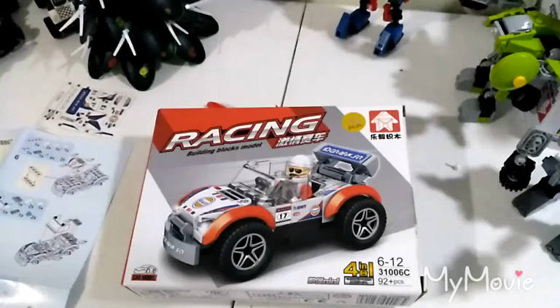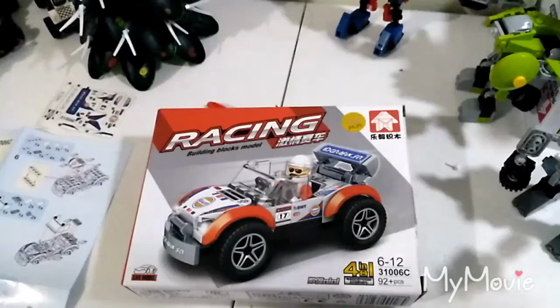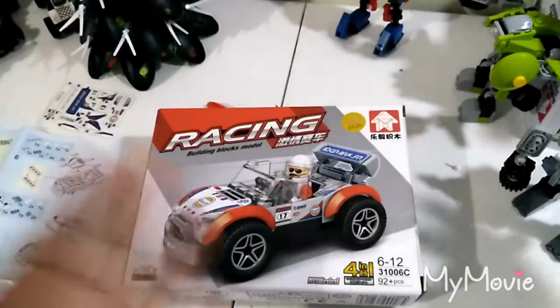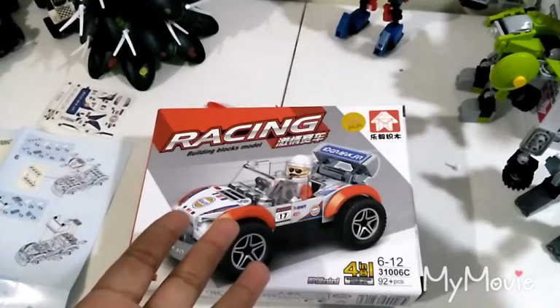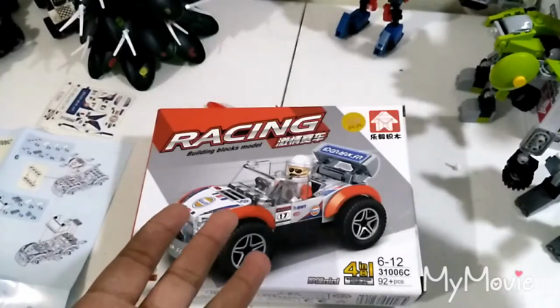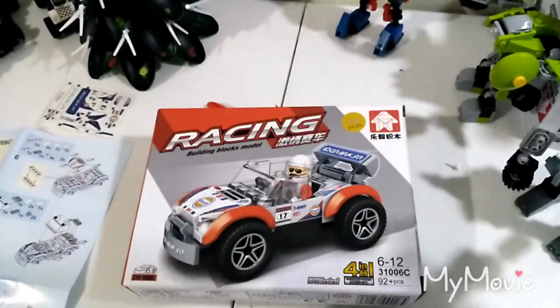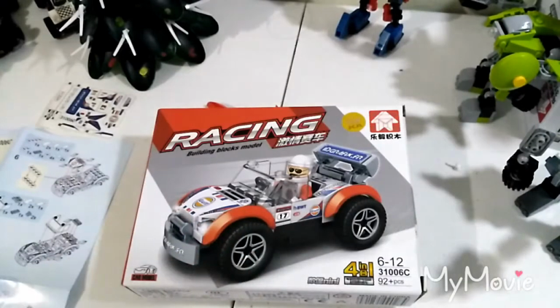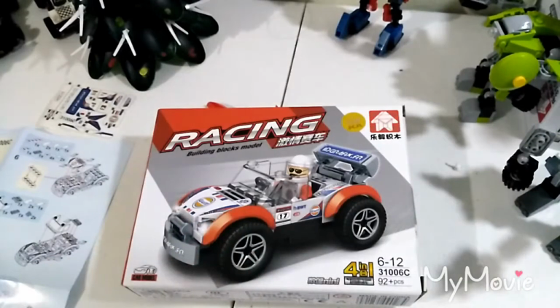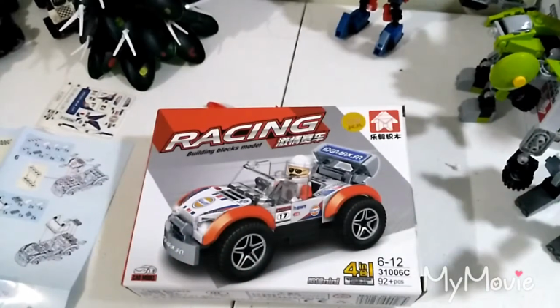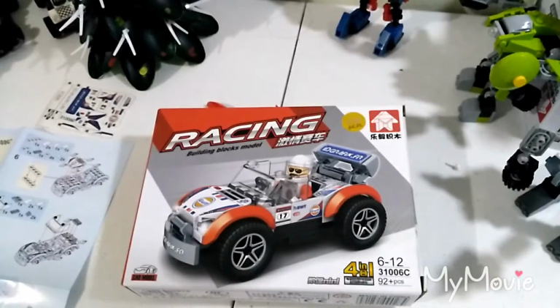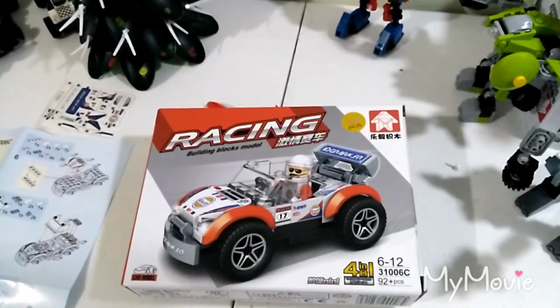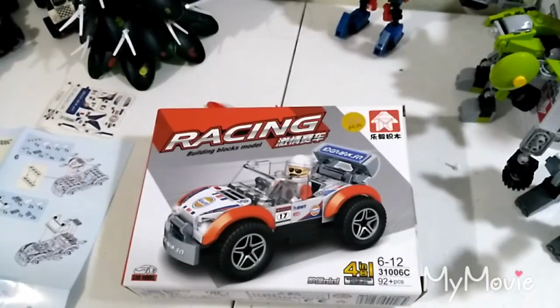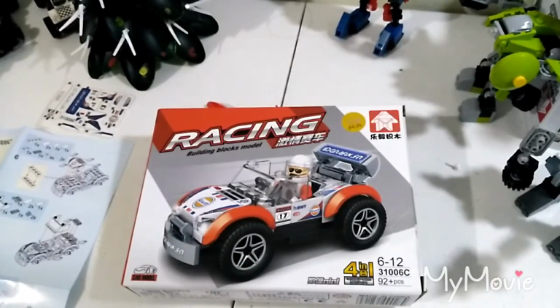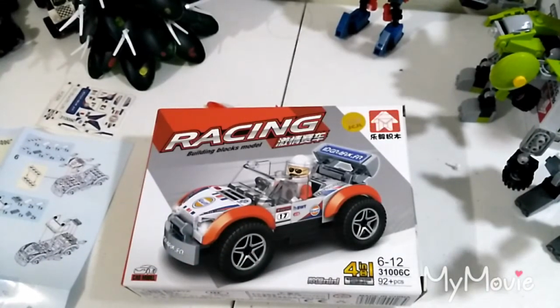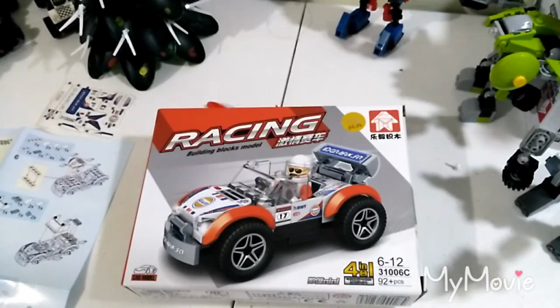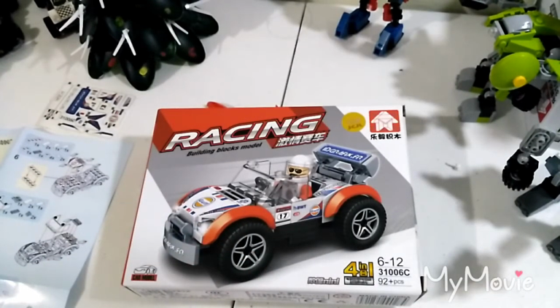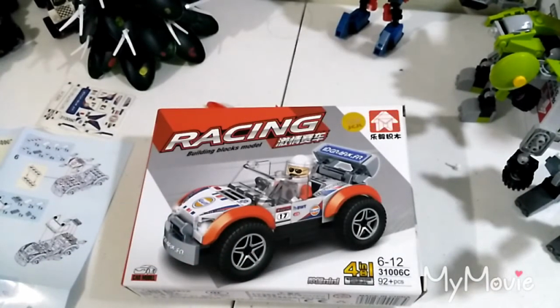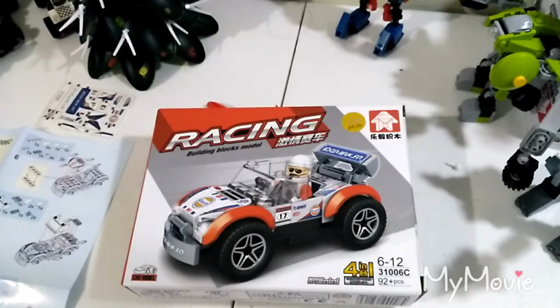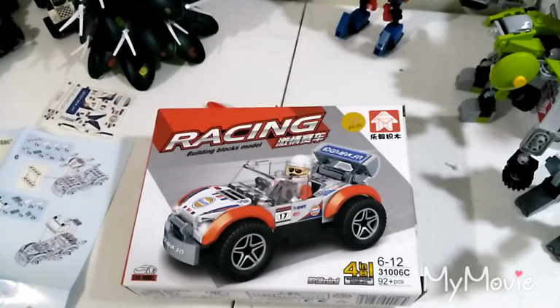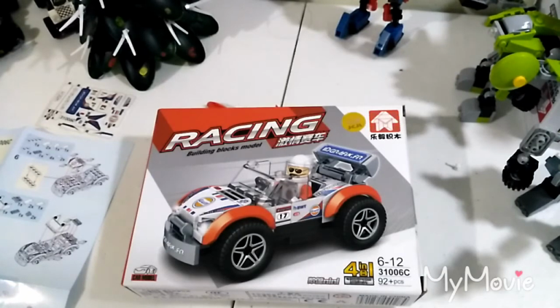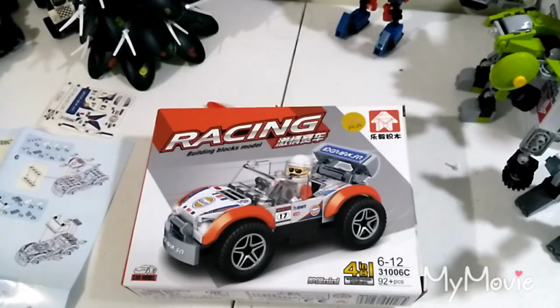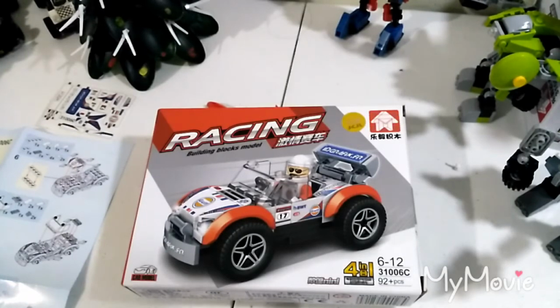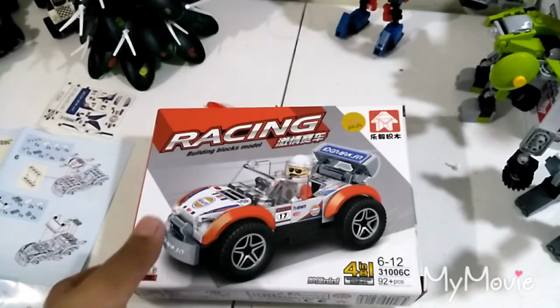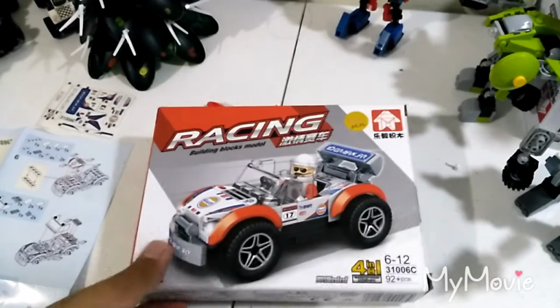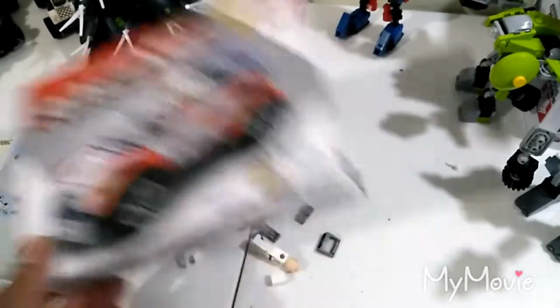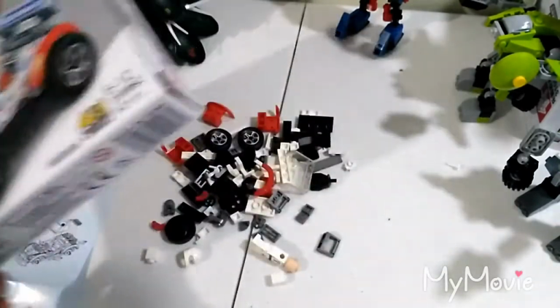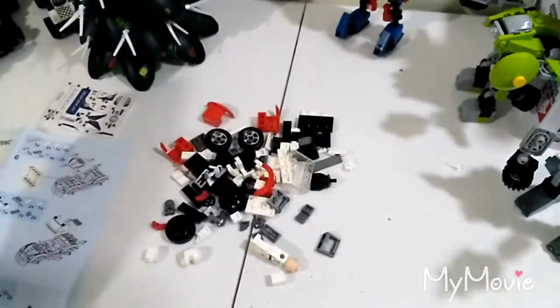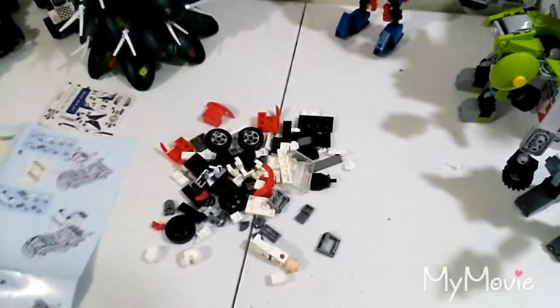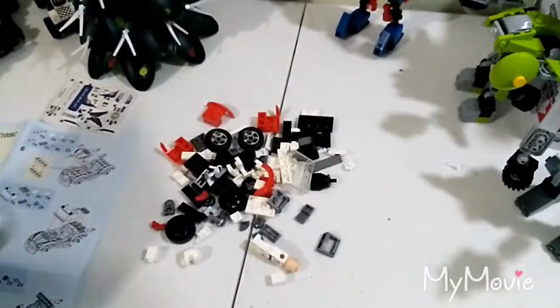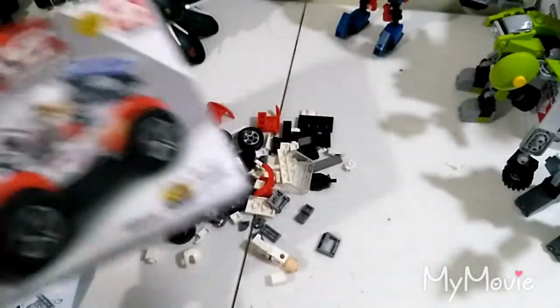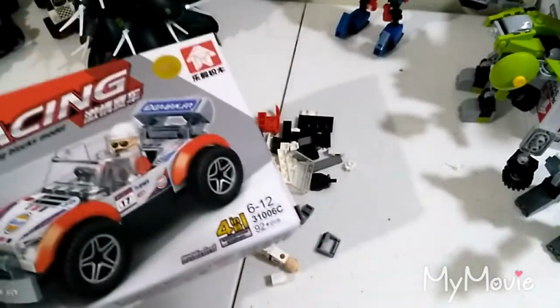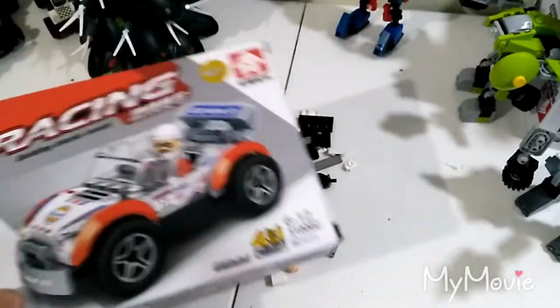Hey, what's going on guys? Welcome back to another racing car unboxing video. This is the third racing car unboxing video, and as usual, I'll already open it so you can see the instructions and the pieces.